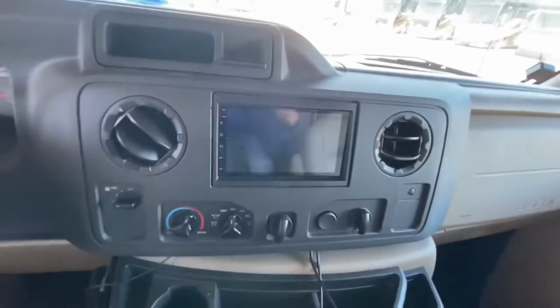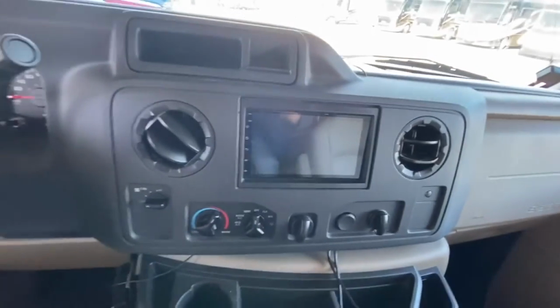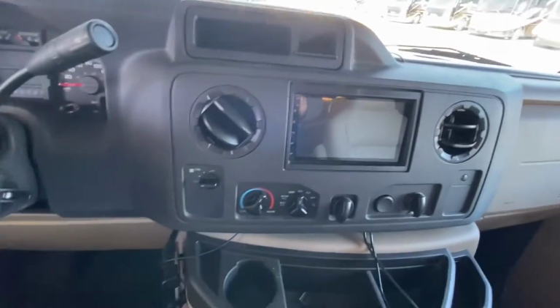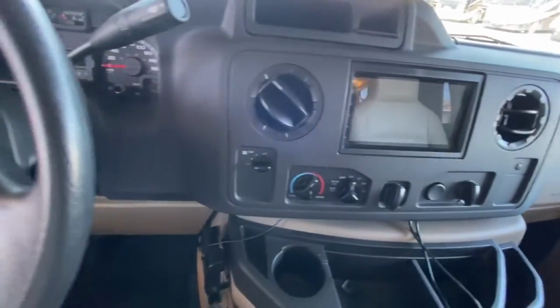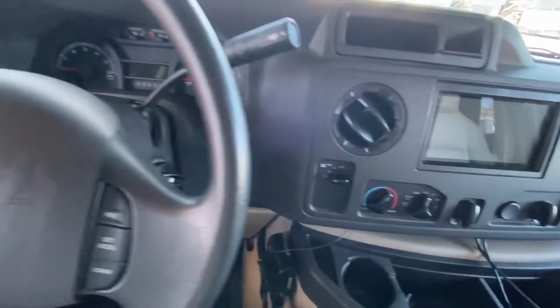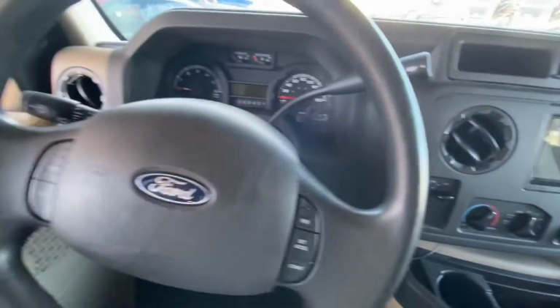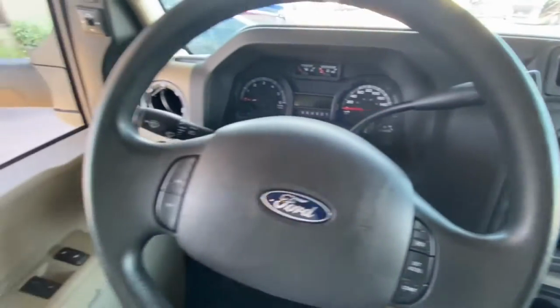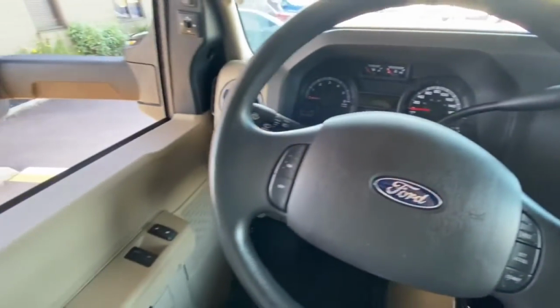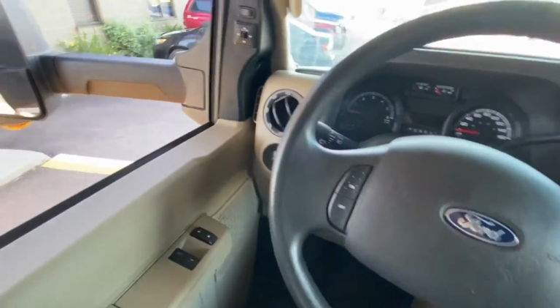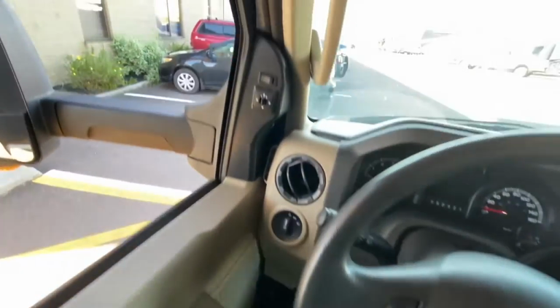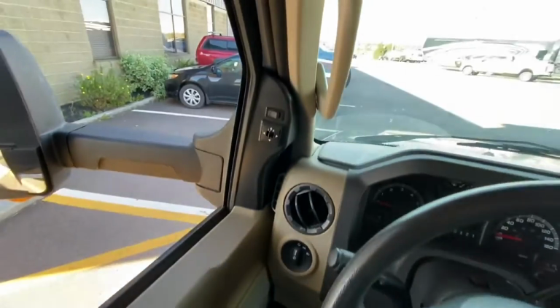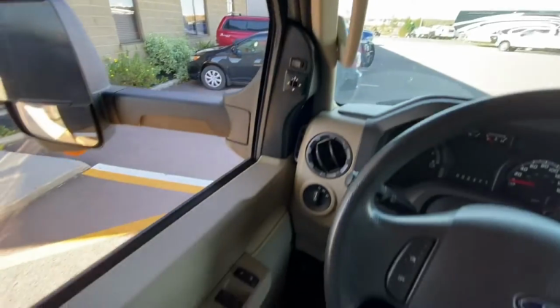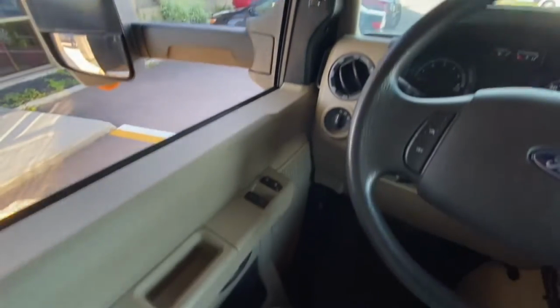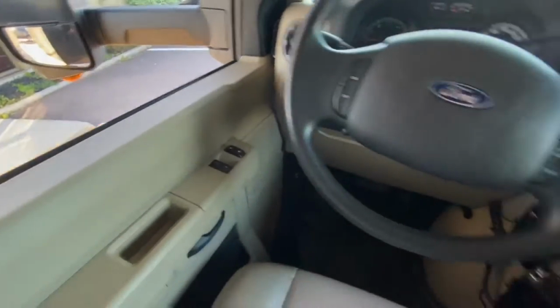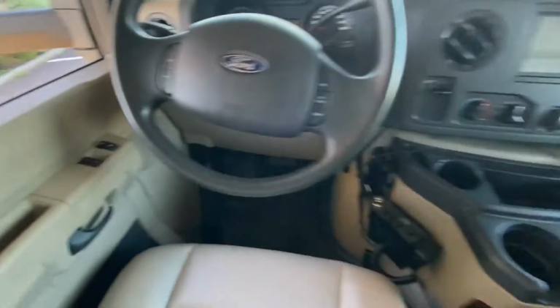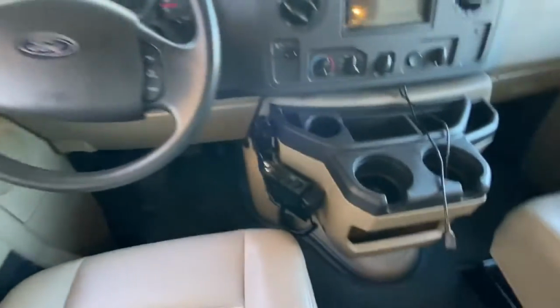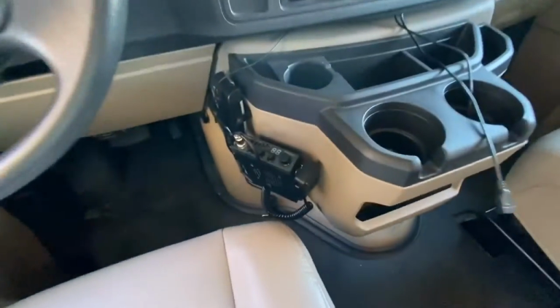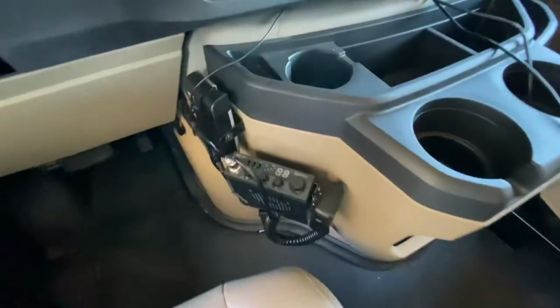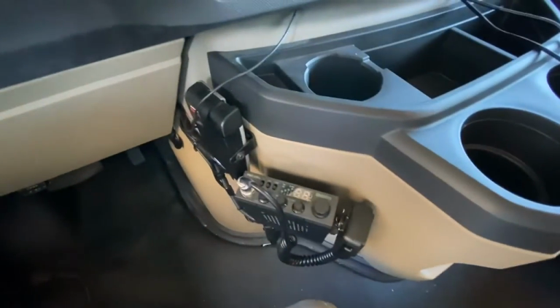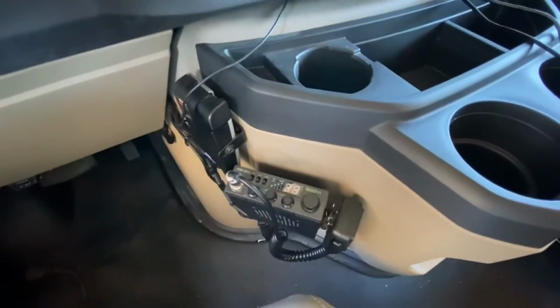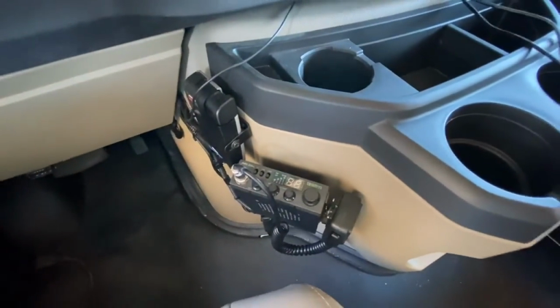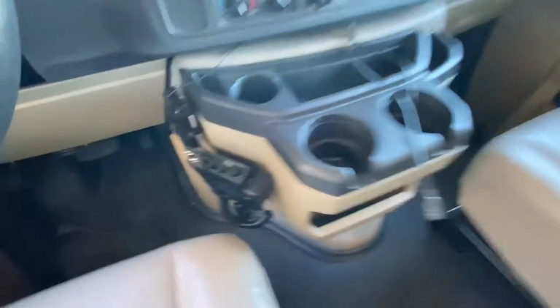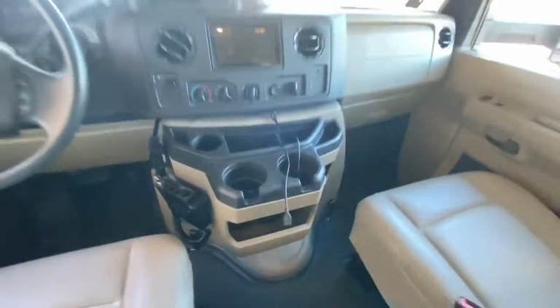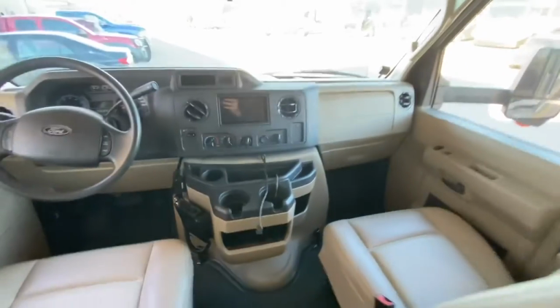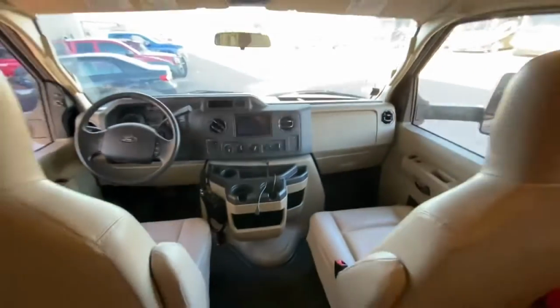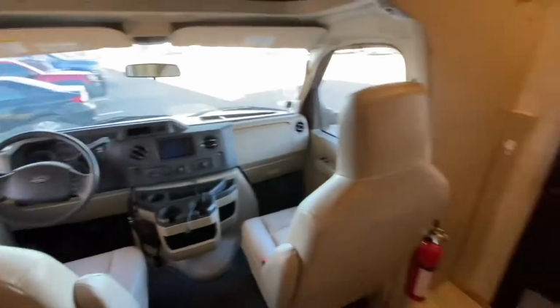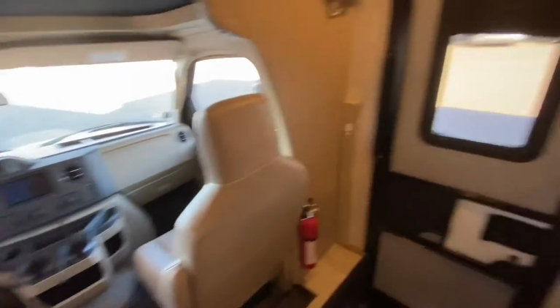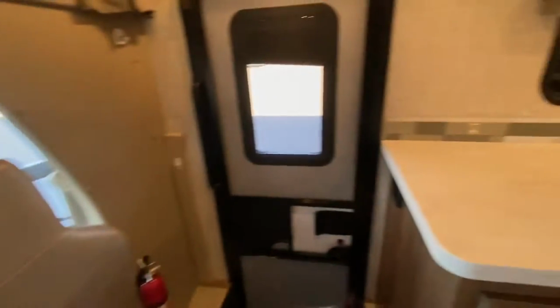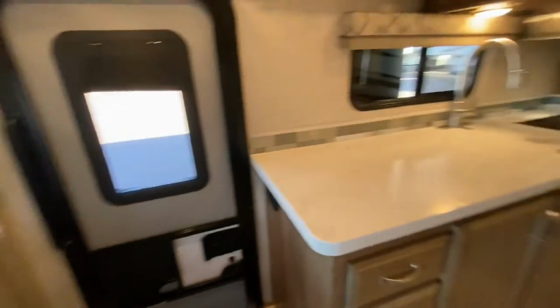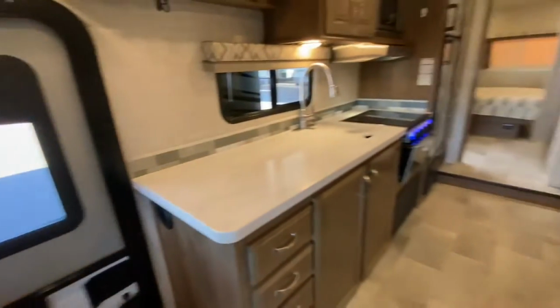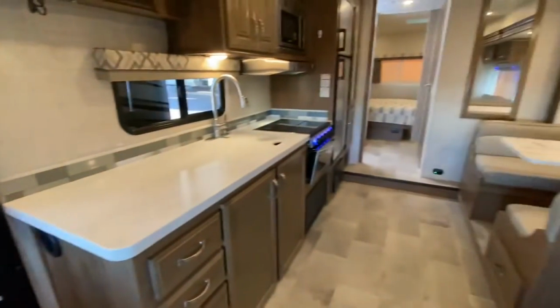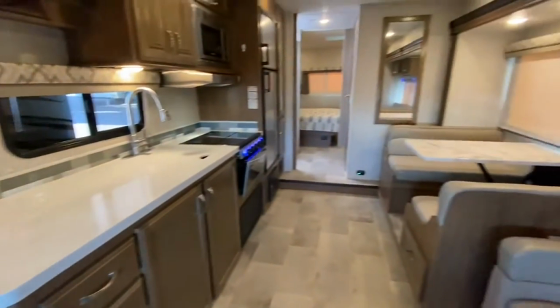That is the backup camera and the stereo. You have your power windows. Hello, CB buddy.